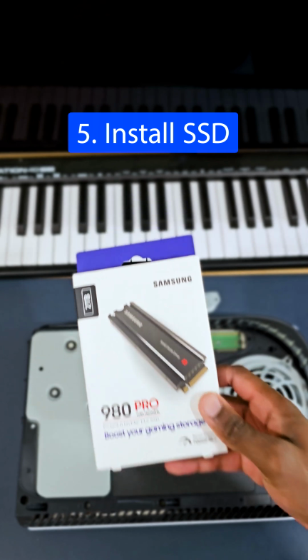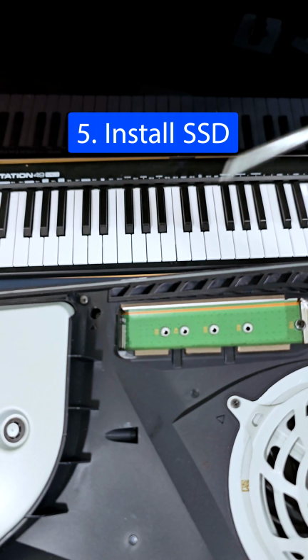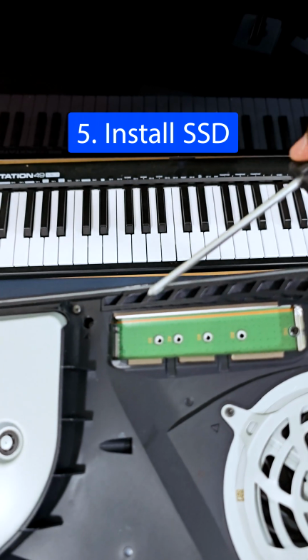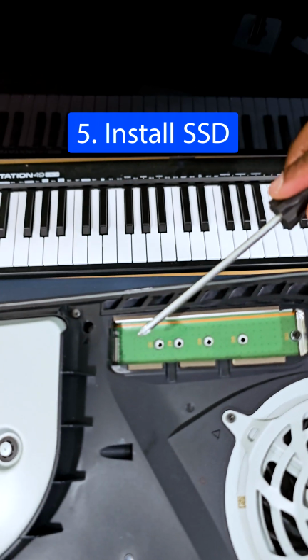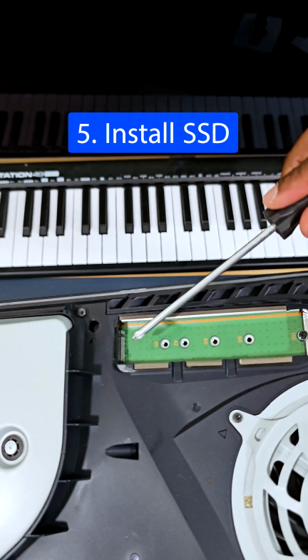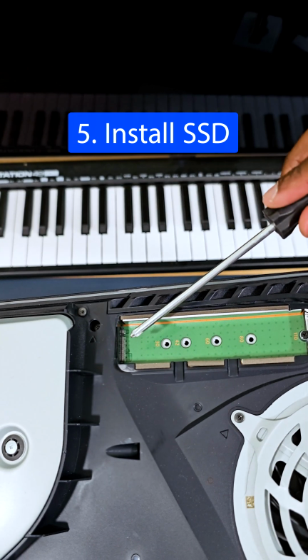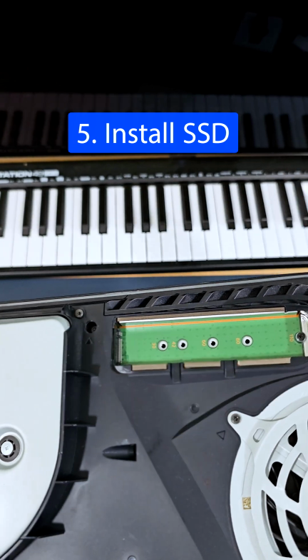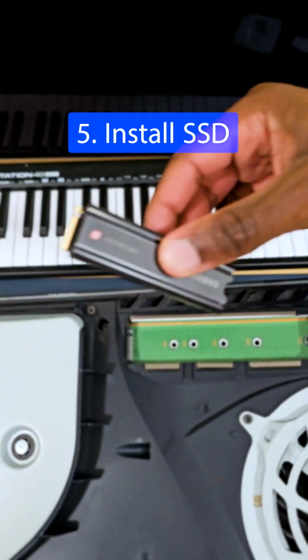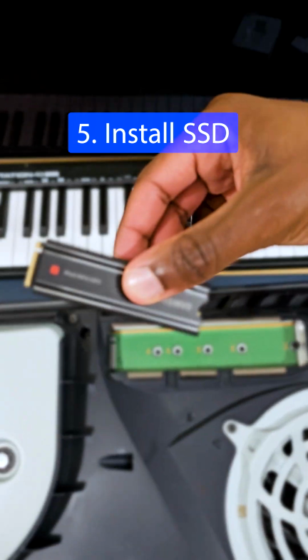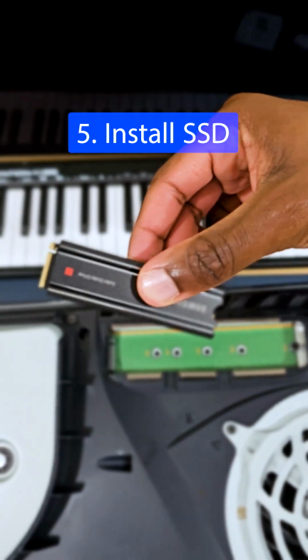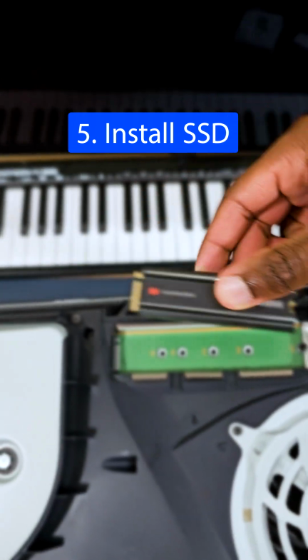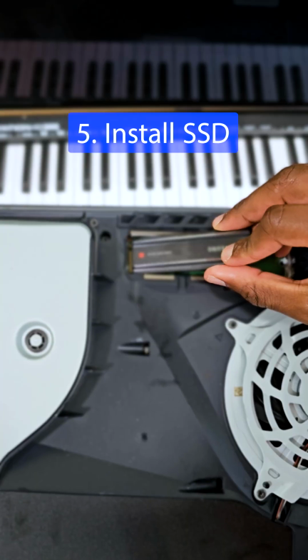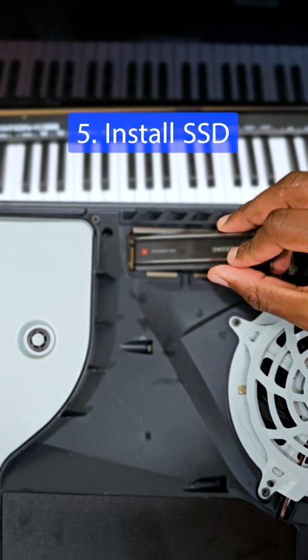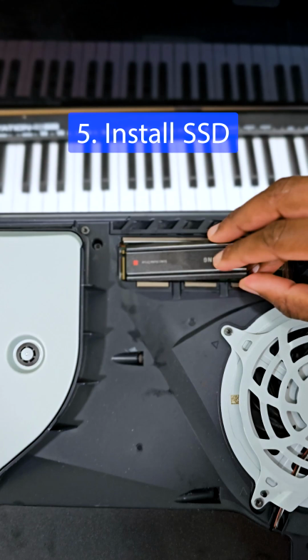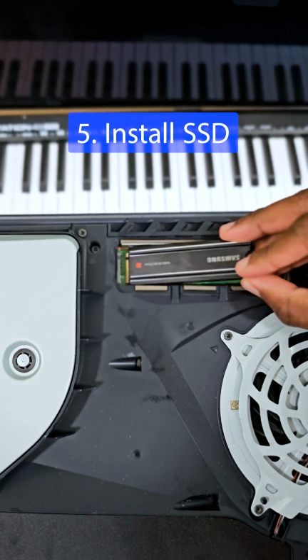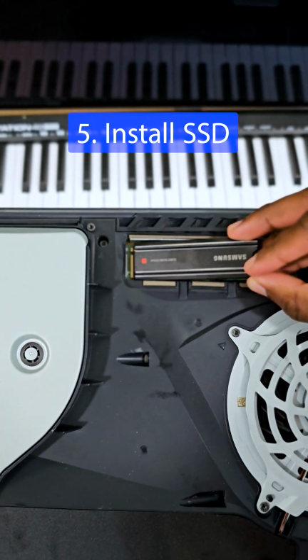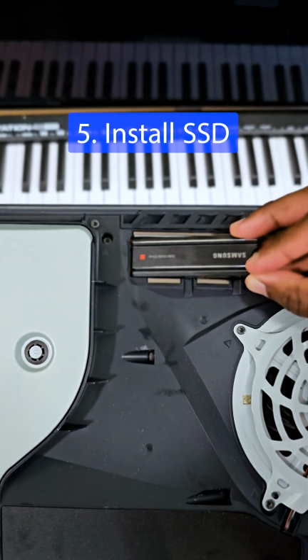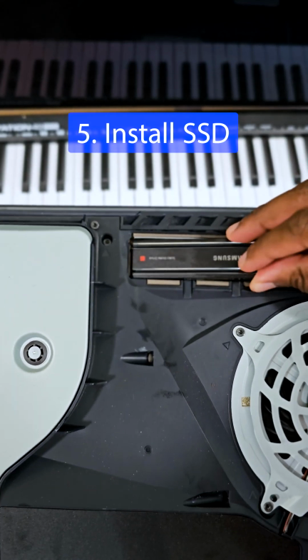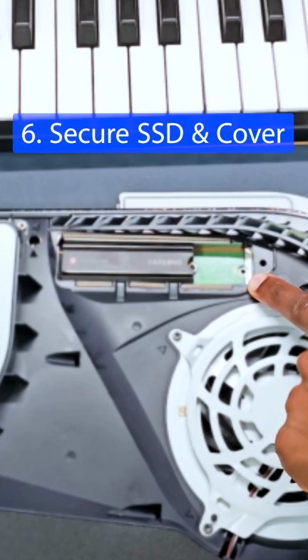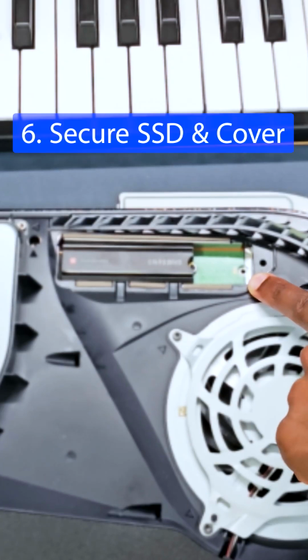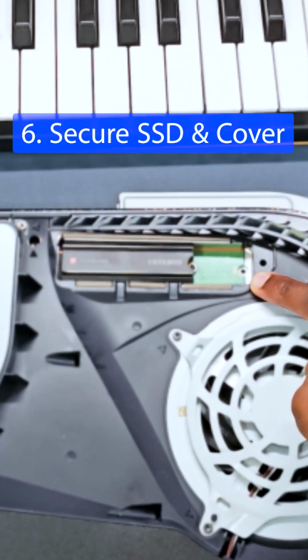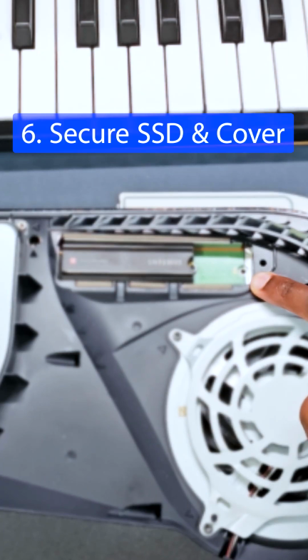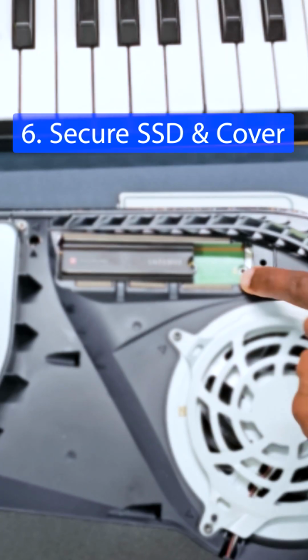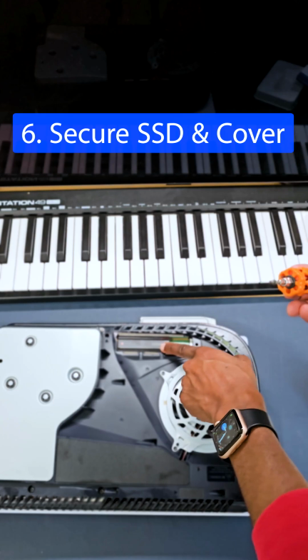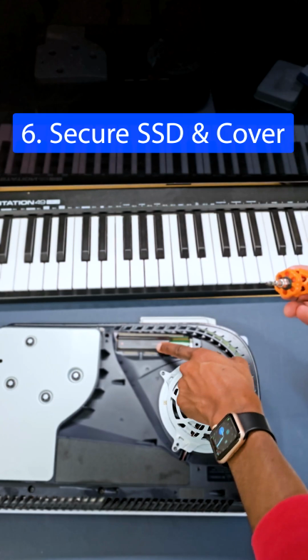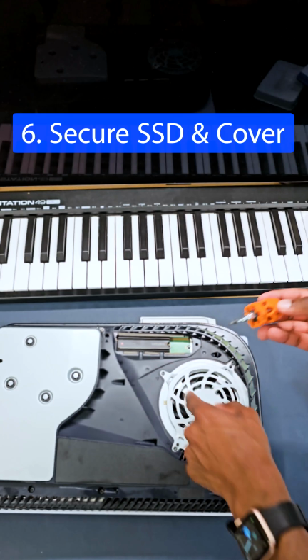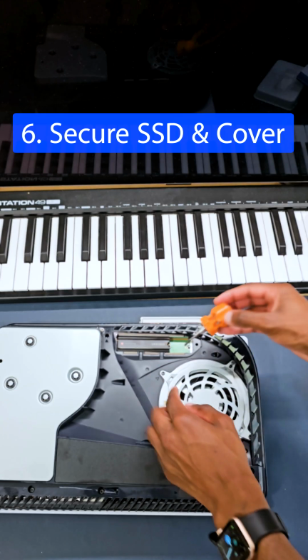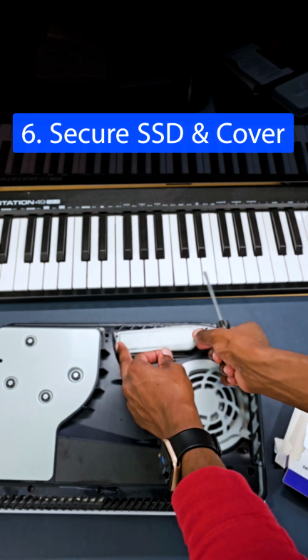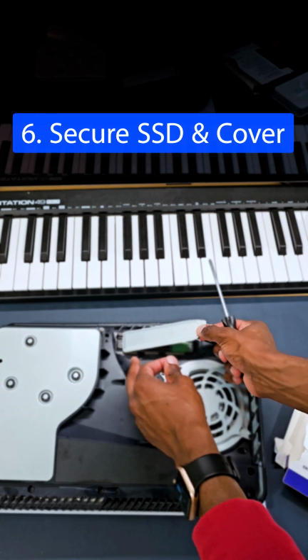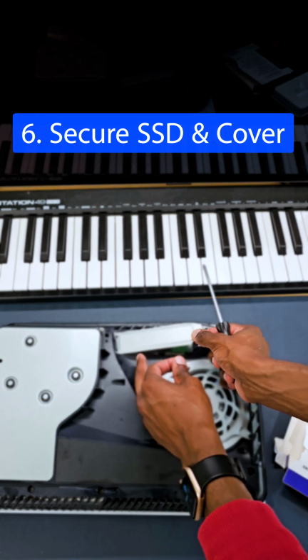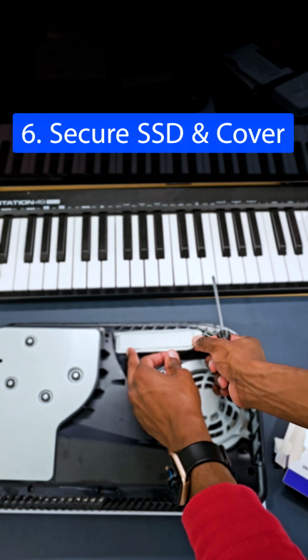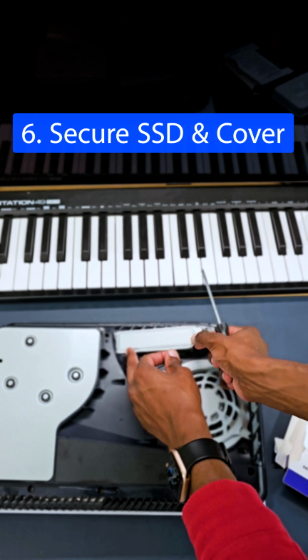If you look closely, the header is right here — match this side there and pop it right in. Then just use the screw that was here, move it over, and screw back the SSD cover.